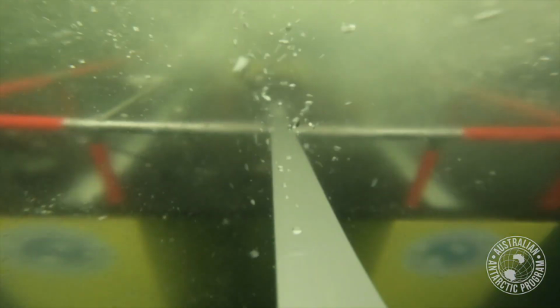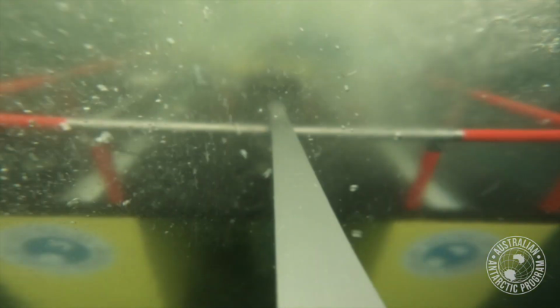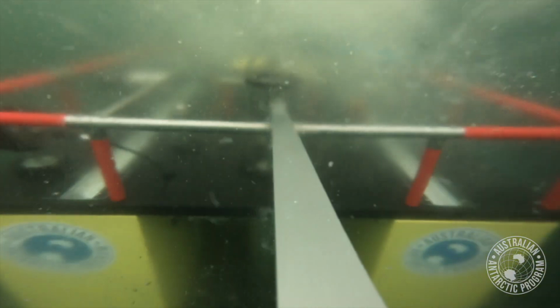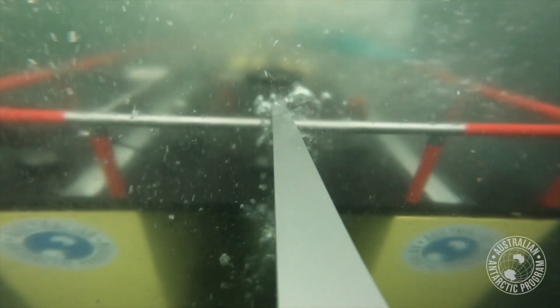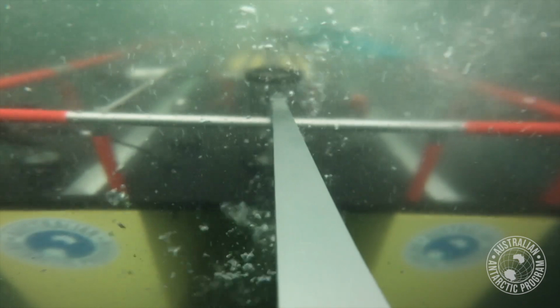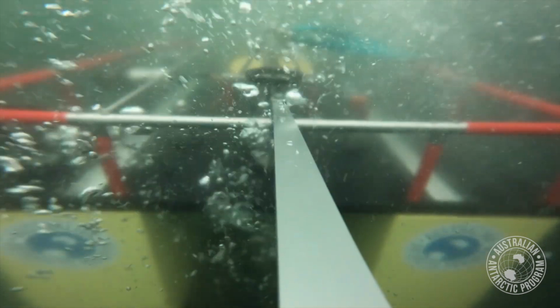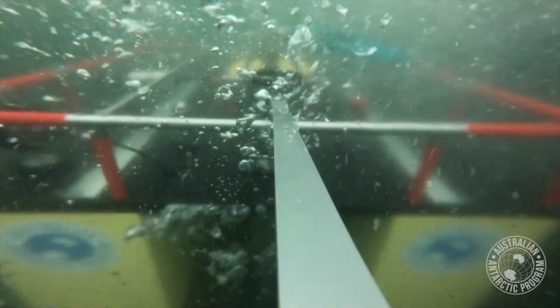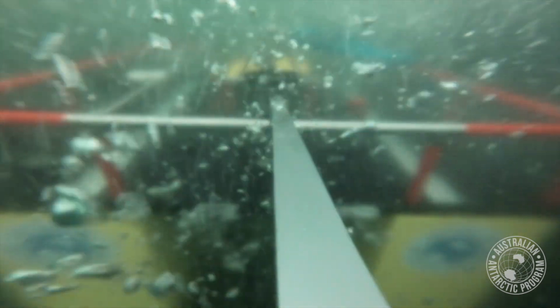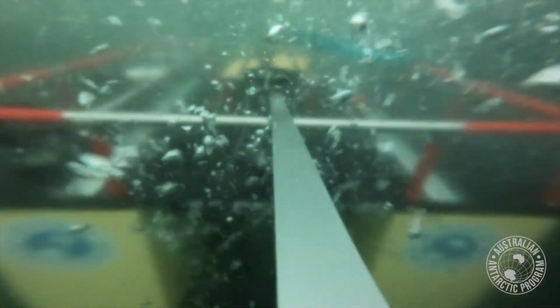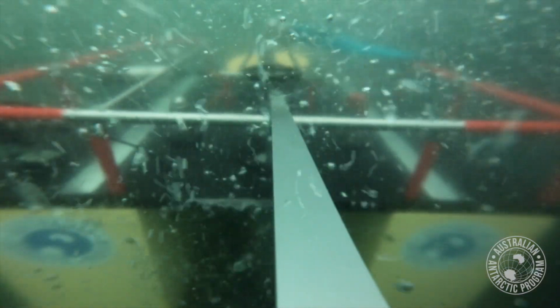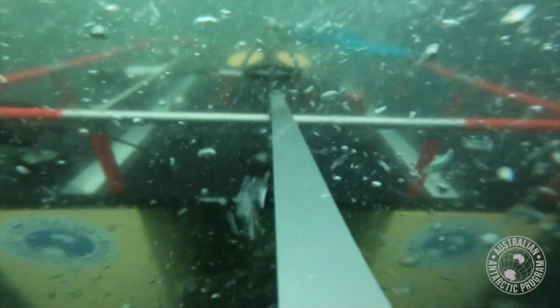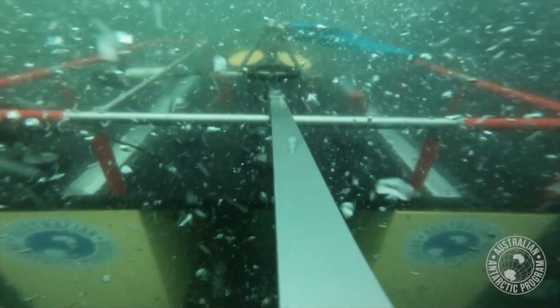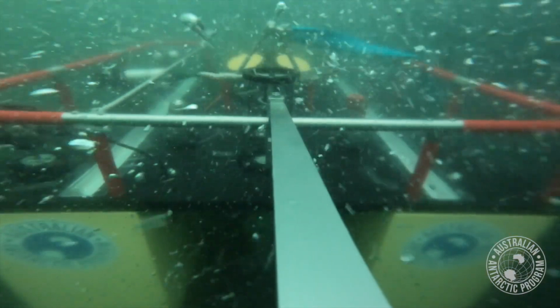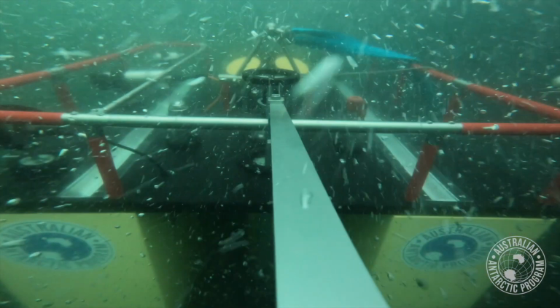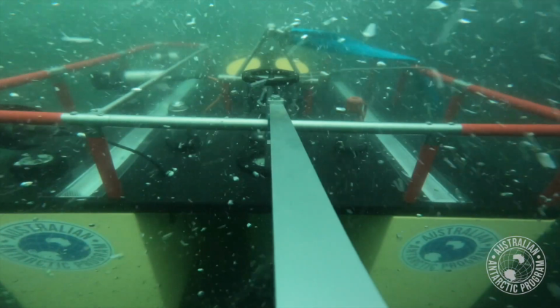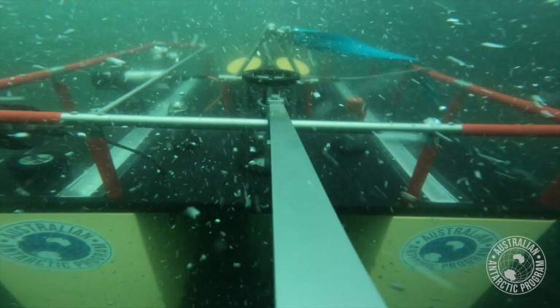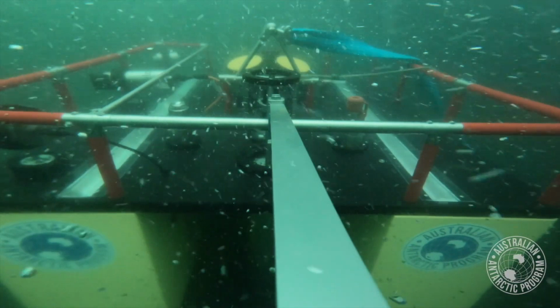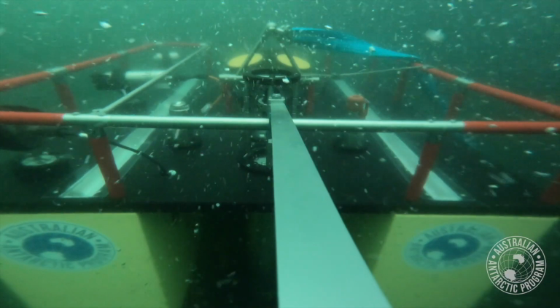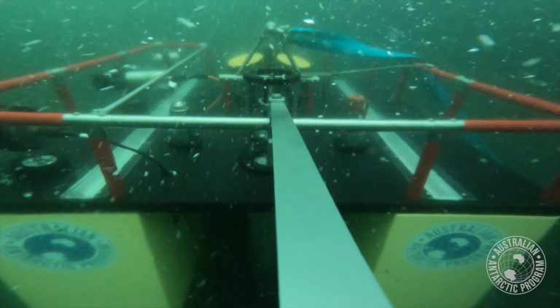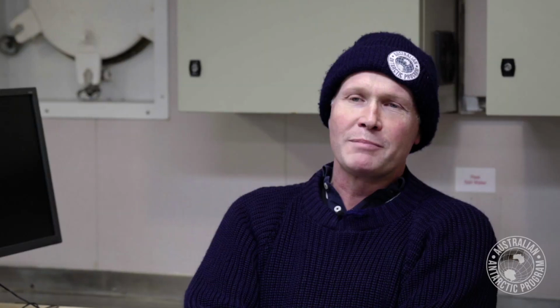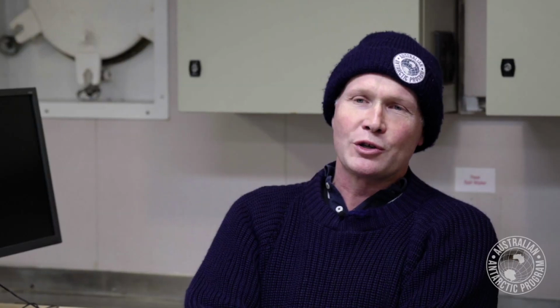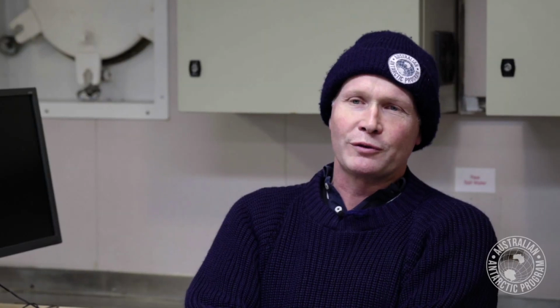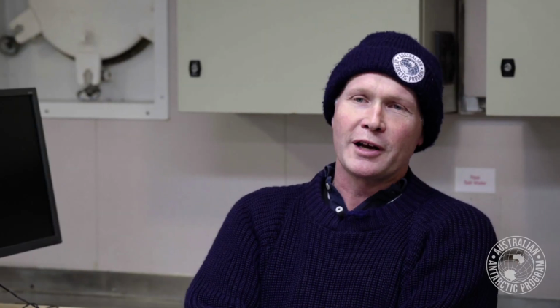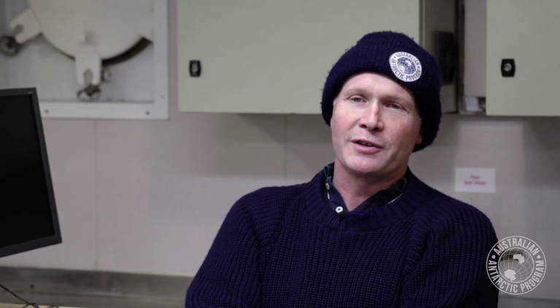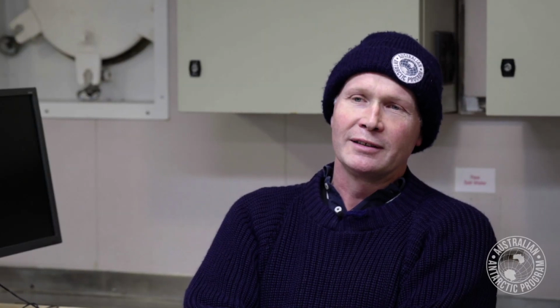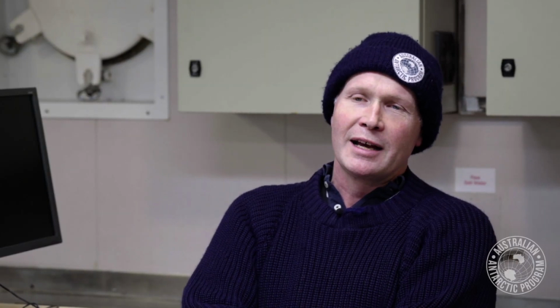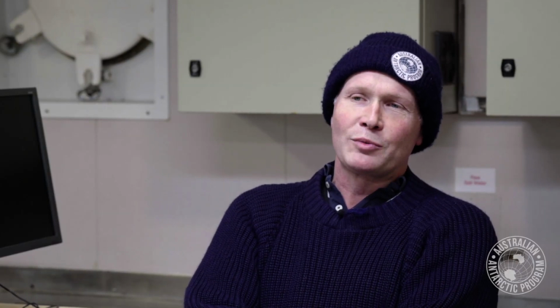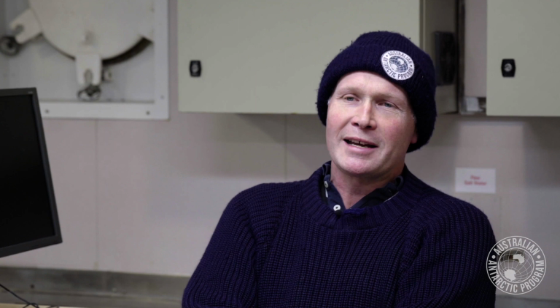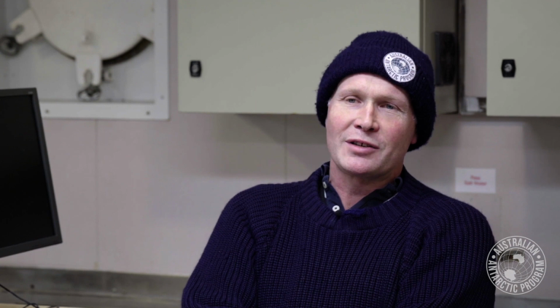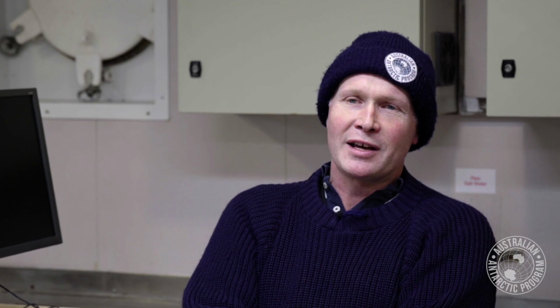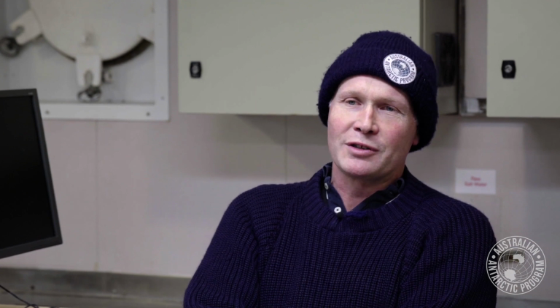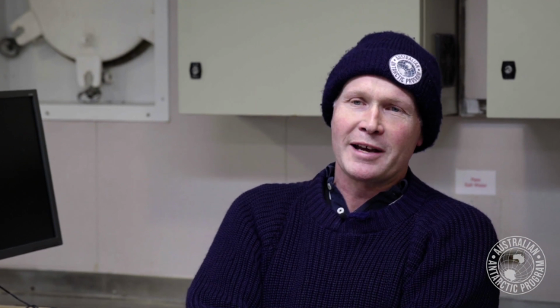The reason for this is that we've always wondered what krill do during the Antarctic winter. No one actually knows where this 400 million tonnes of krill goes every year, because we can't get under the sea ice to have a look and see where they are.